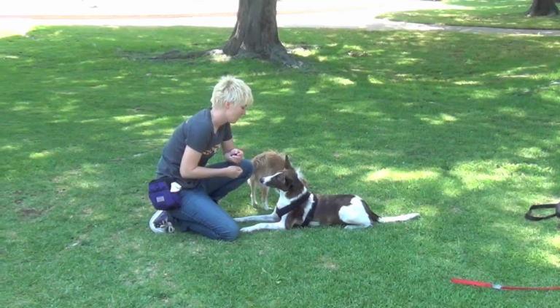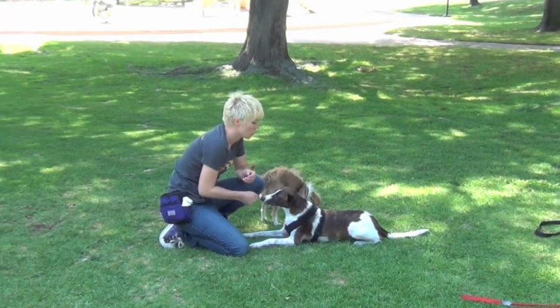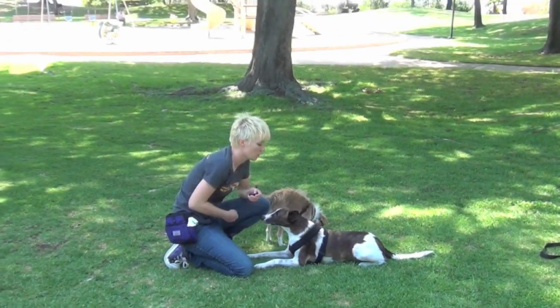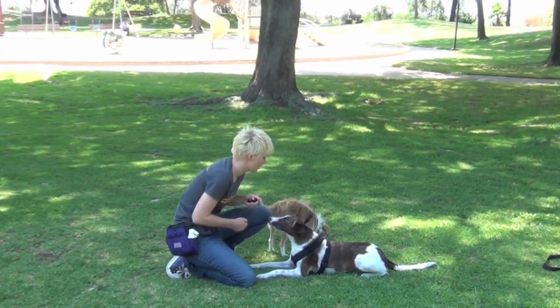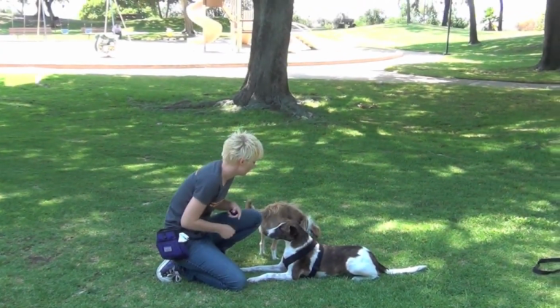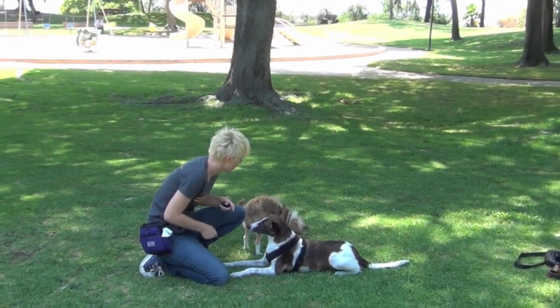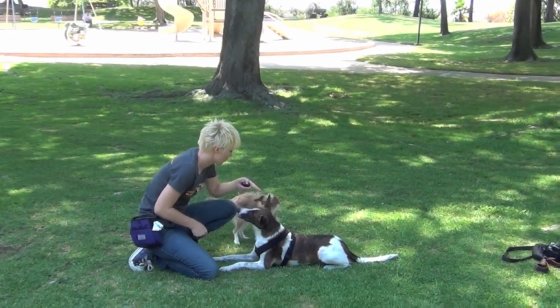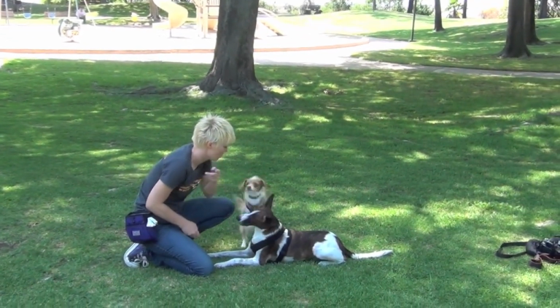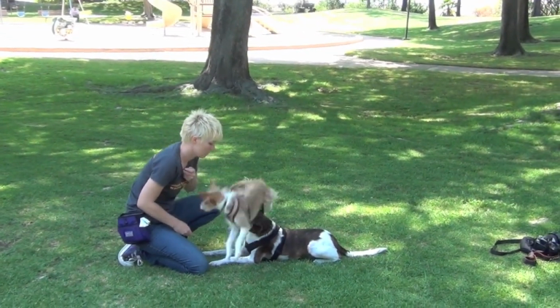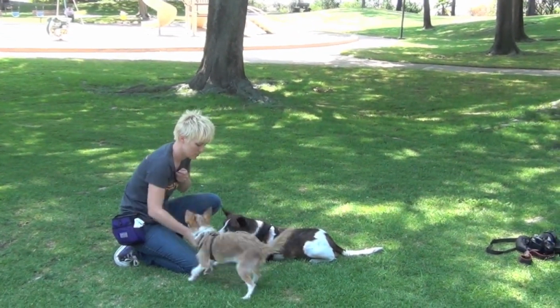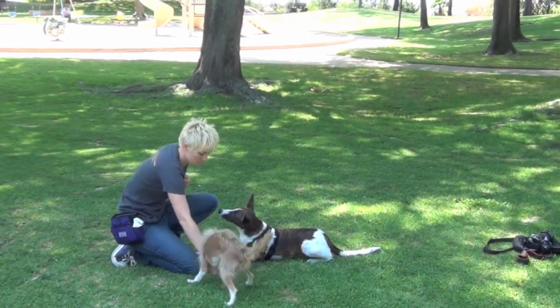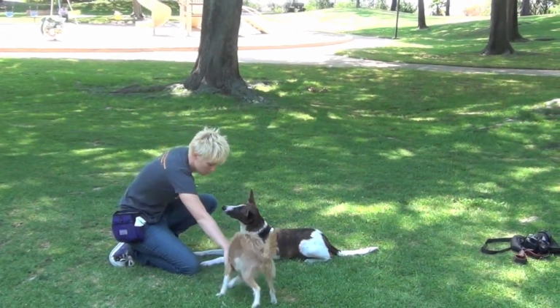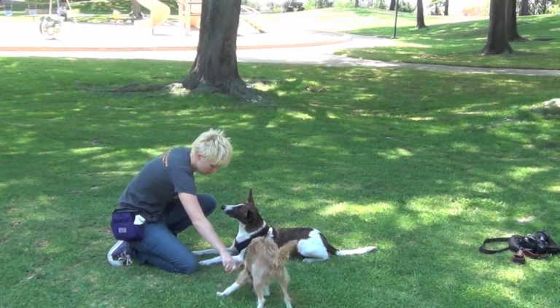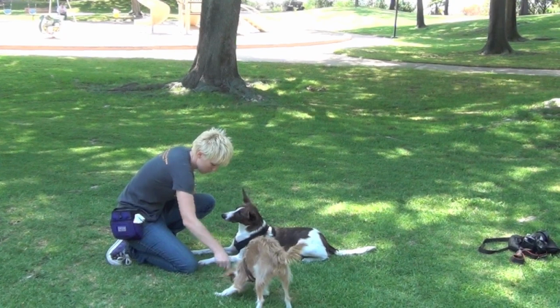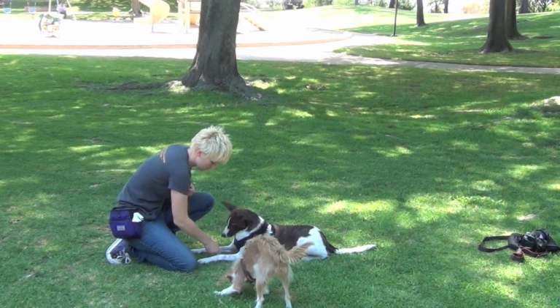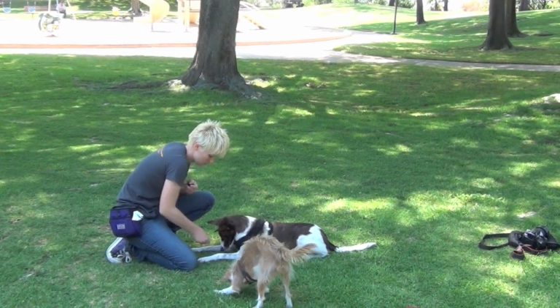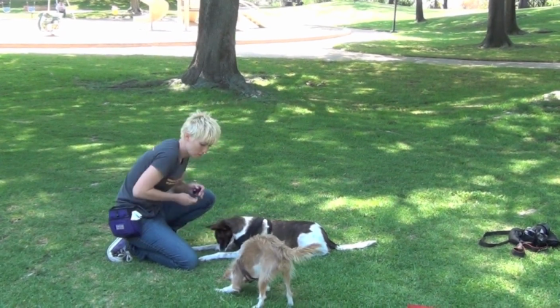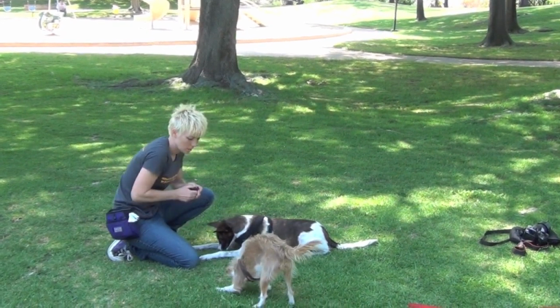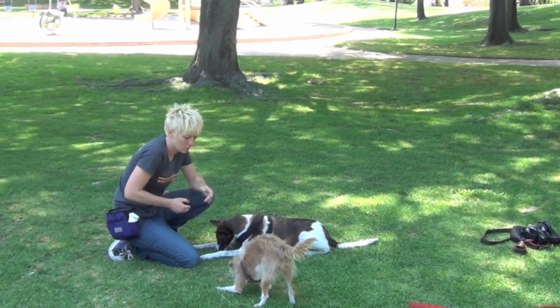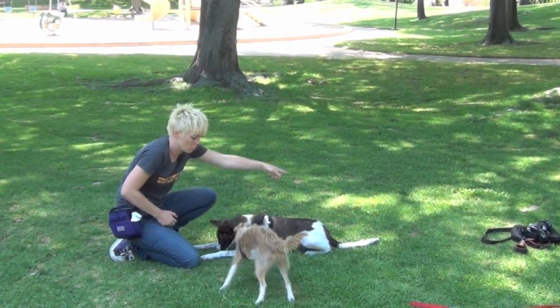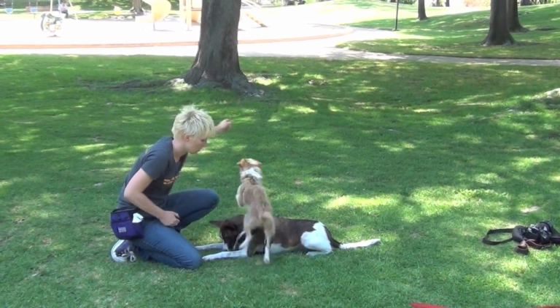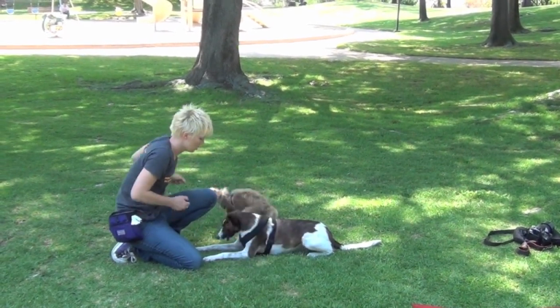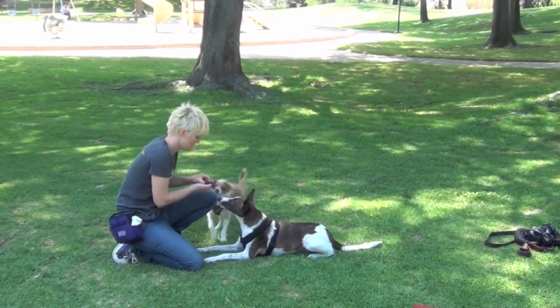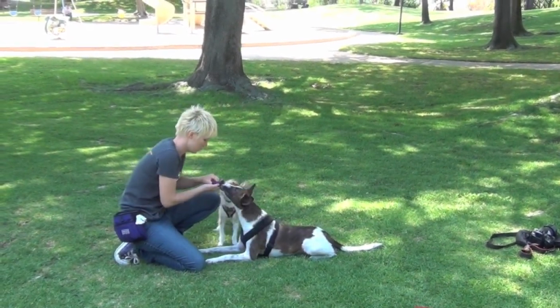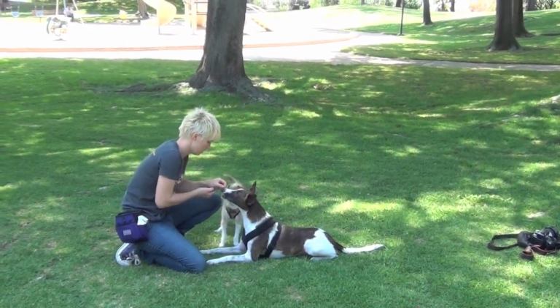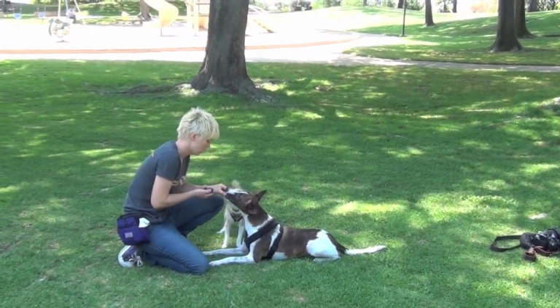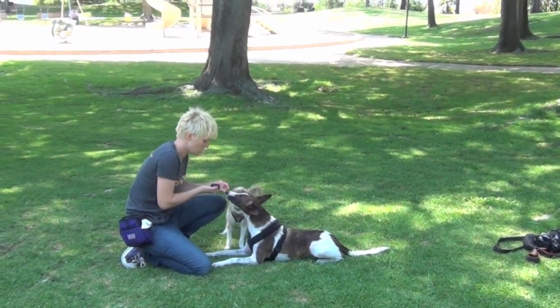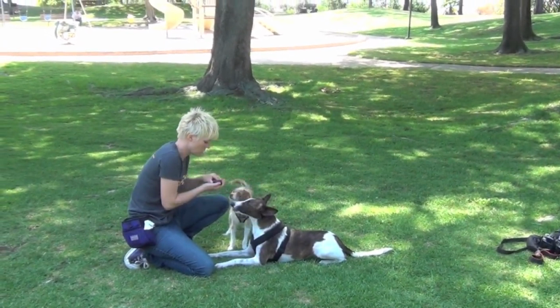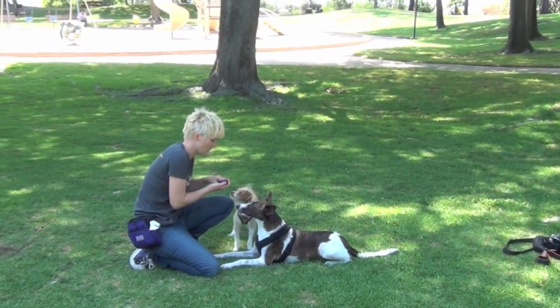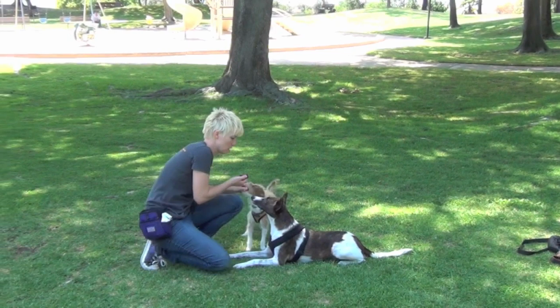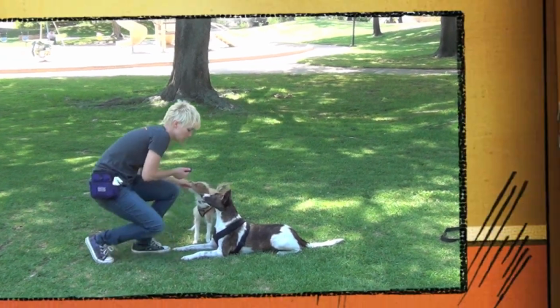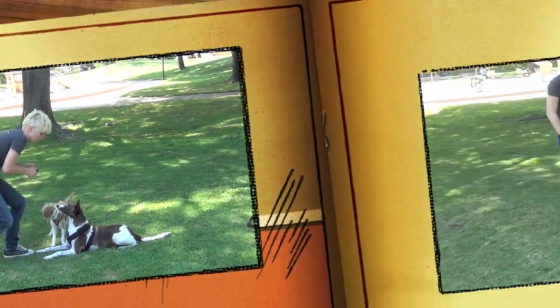You can also add a cue — "go hump" — and then you can try it while the dog is standing.